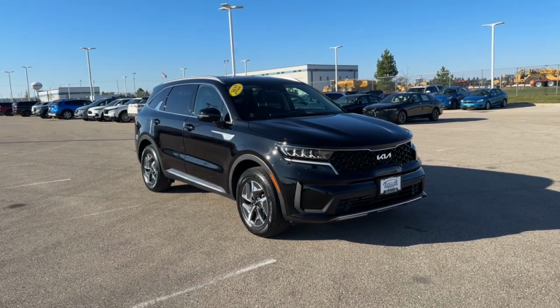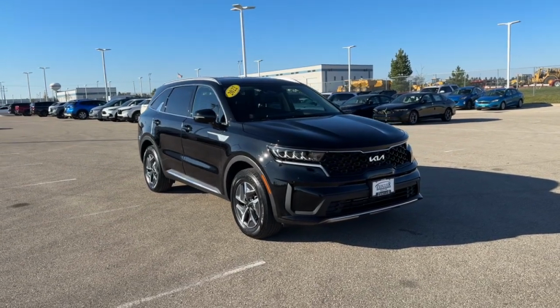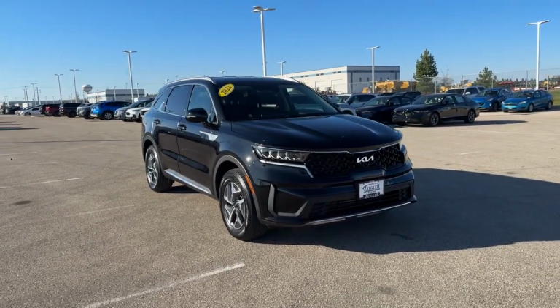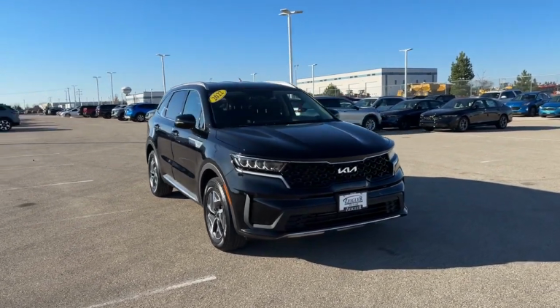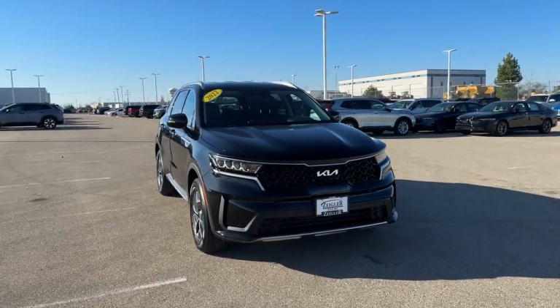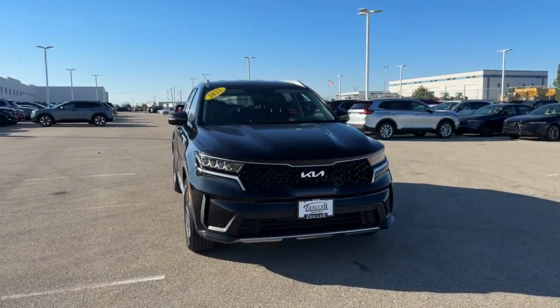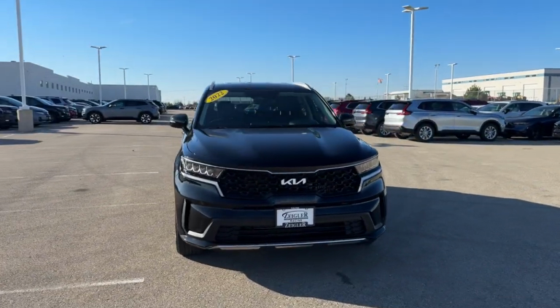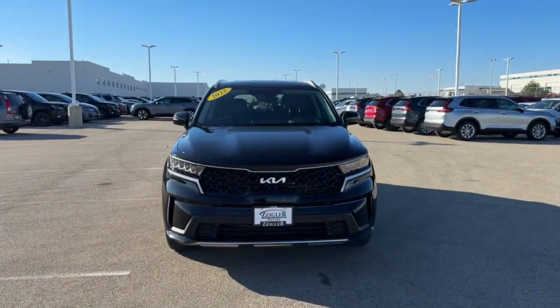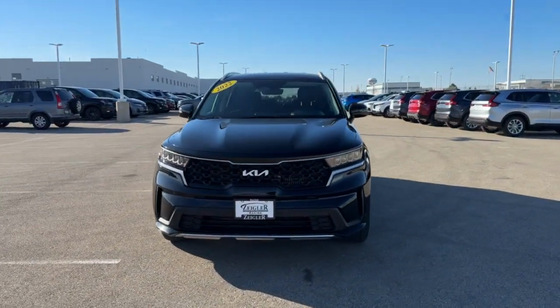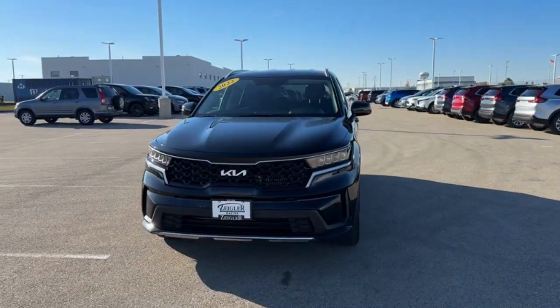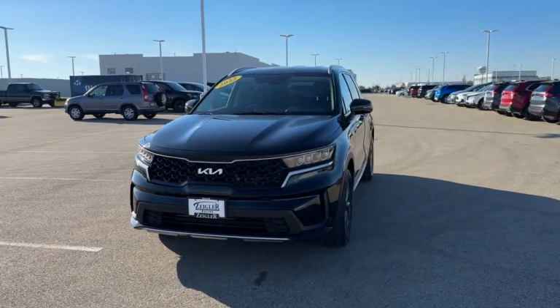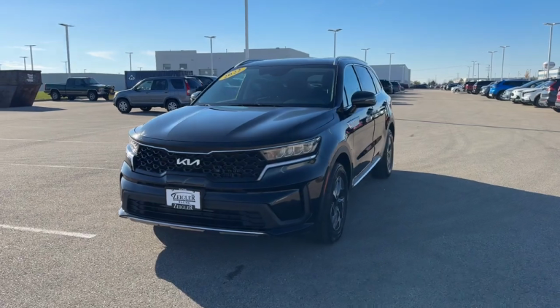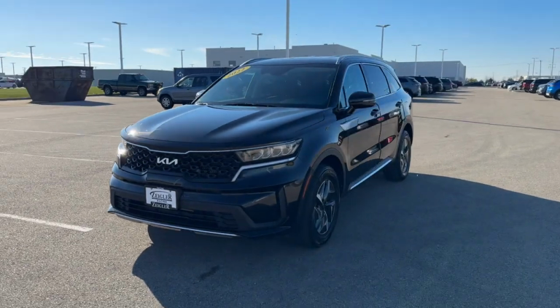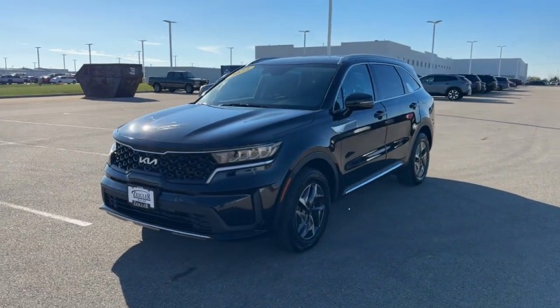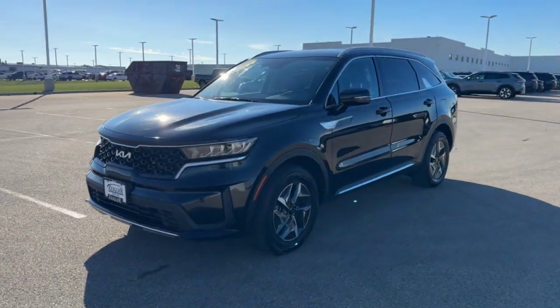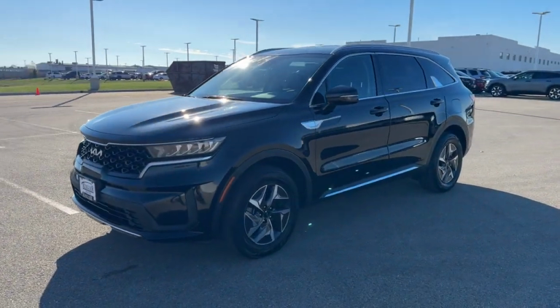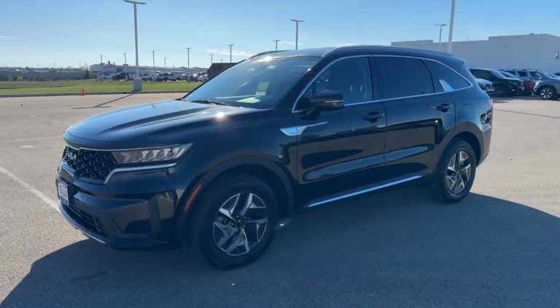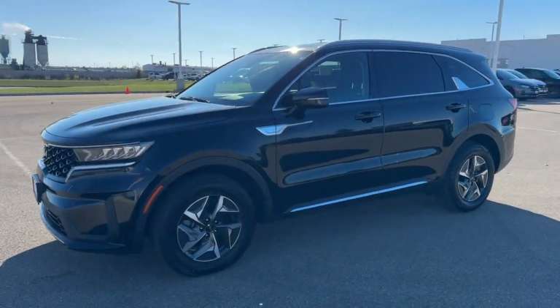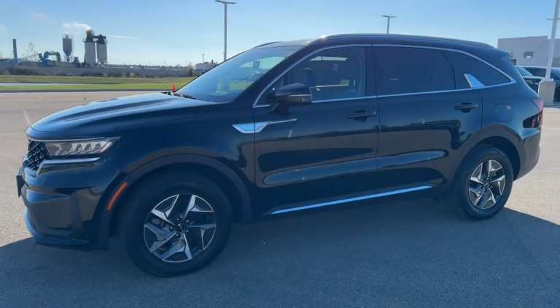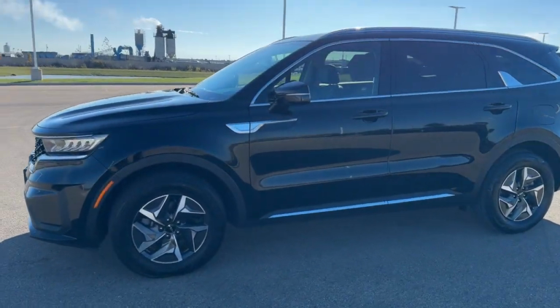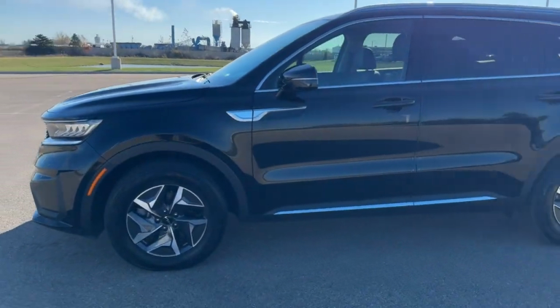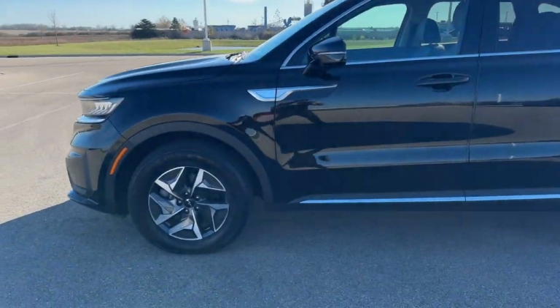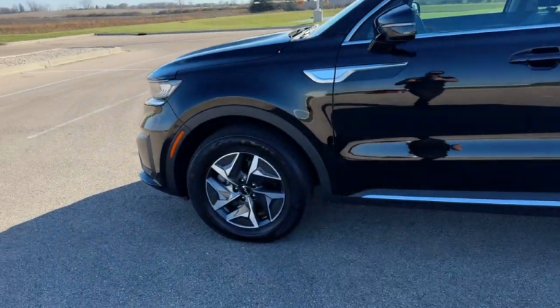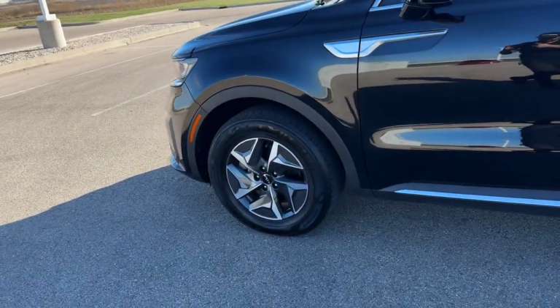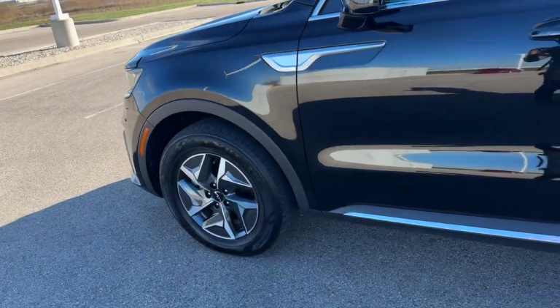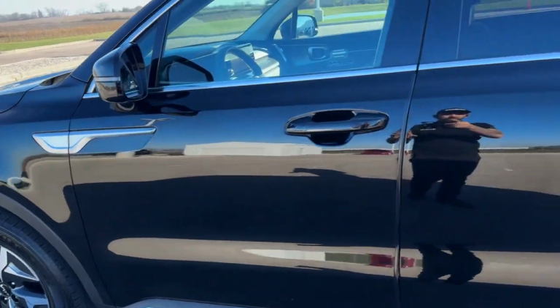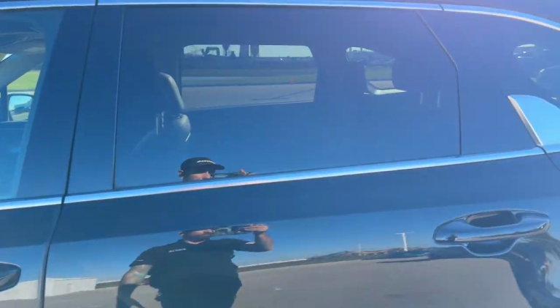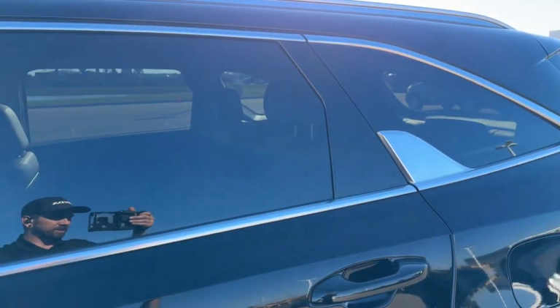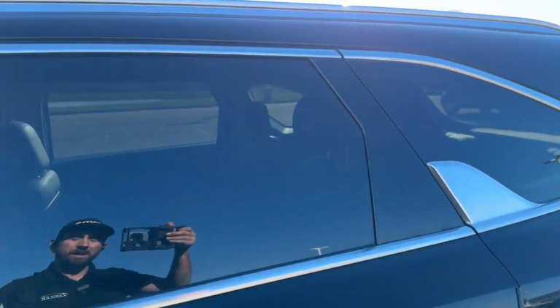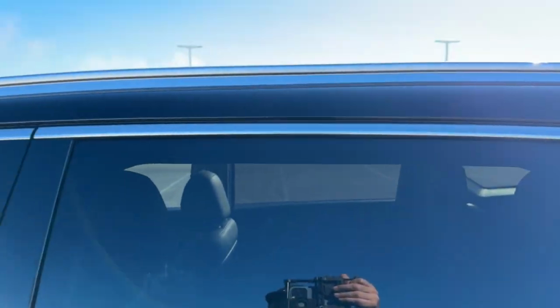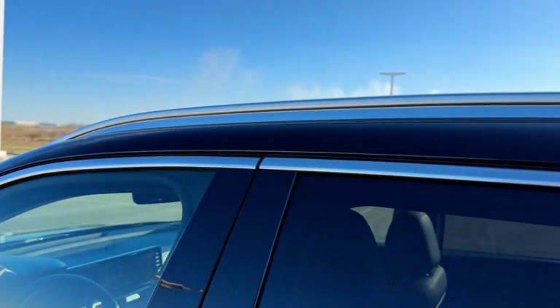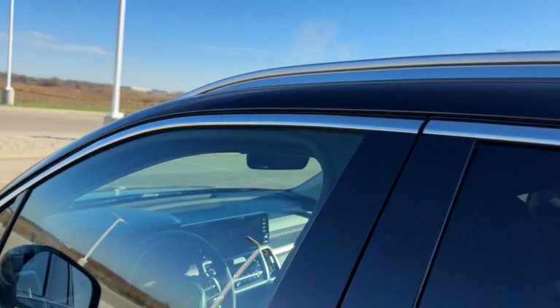Here we have a 2022 Kia Sorento. This is the hybrid S trim level in Aurora Black with only 30,000 miles. We've got gunmetal on the wheels along with gloss roof rails.